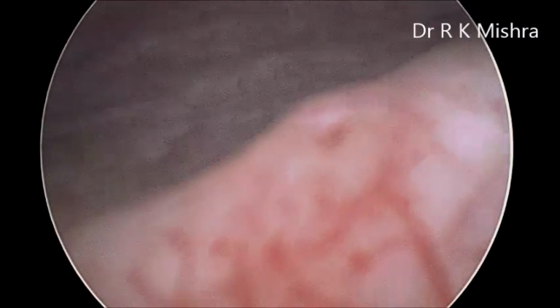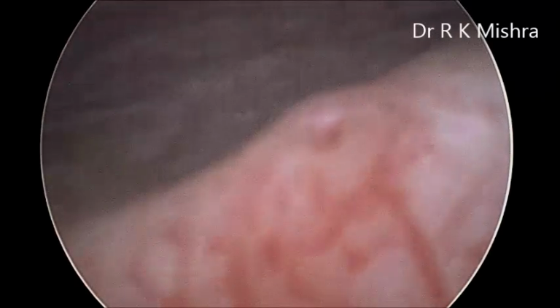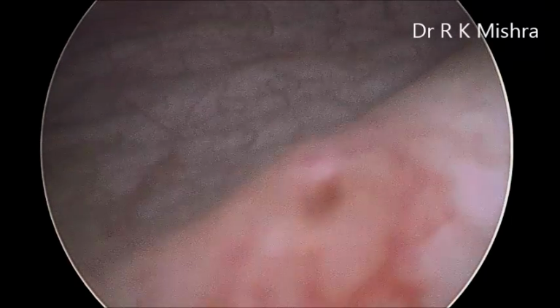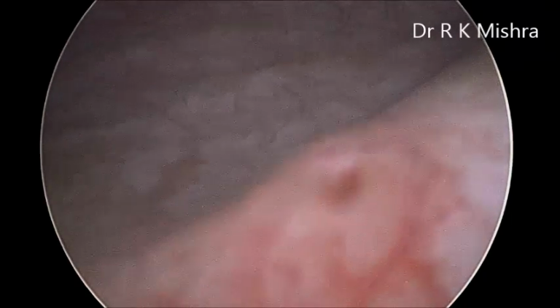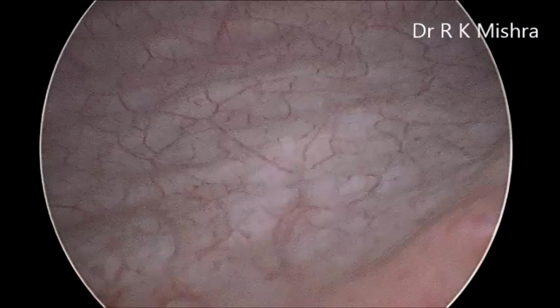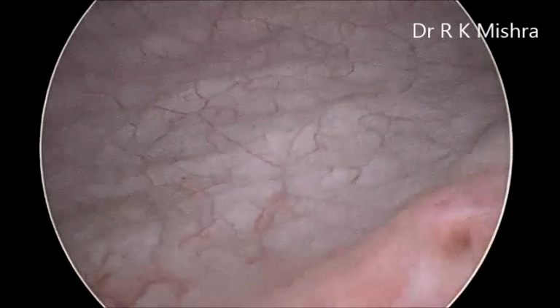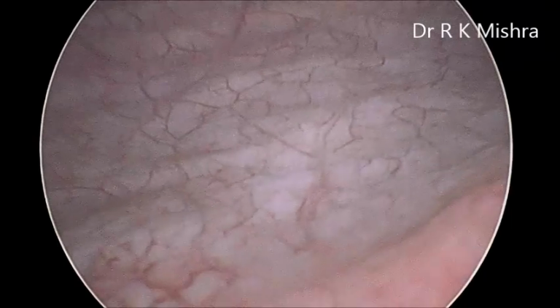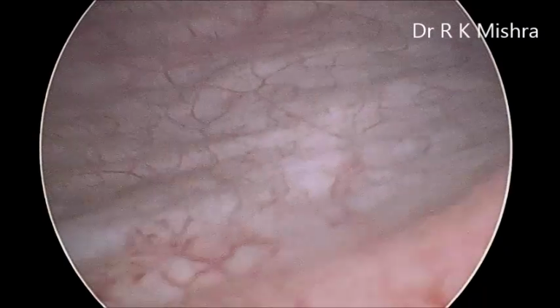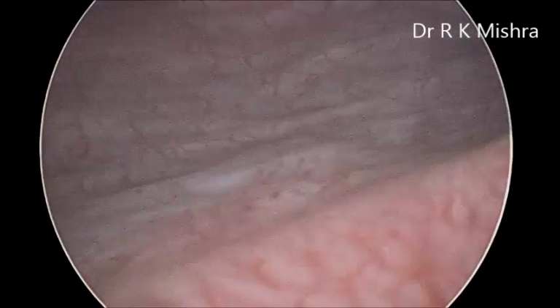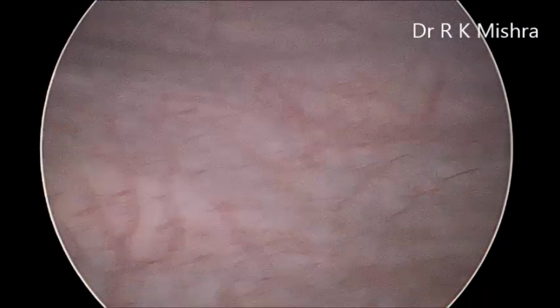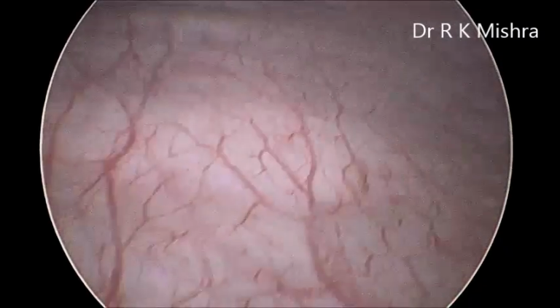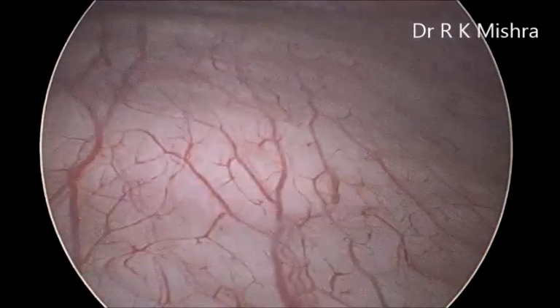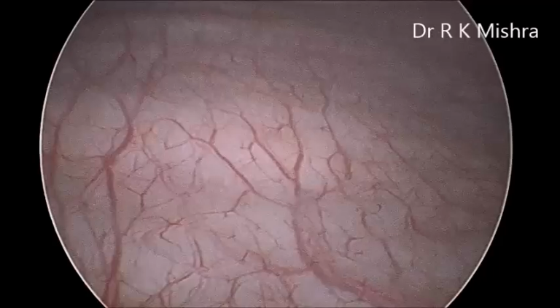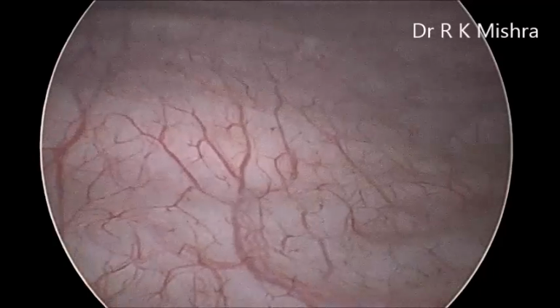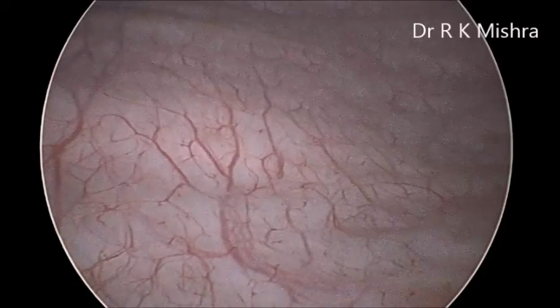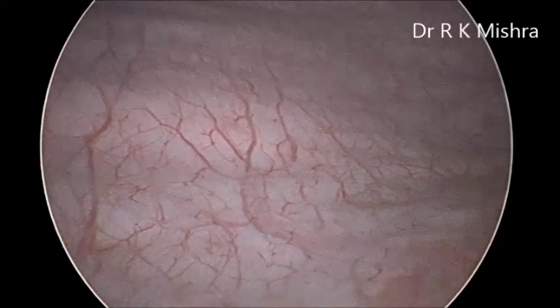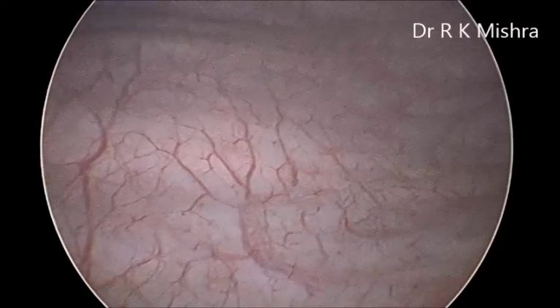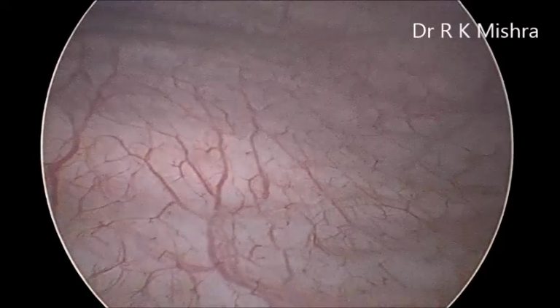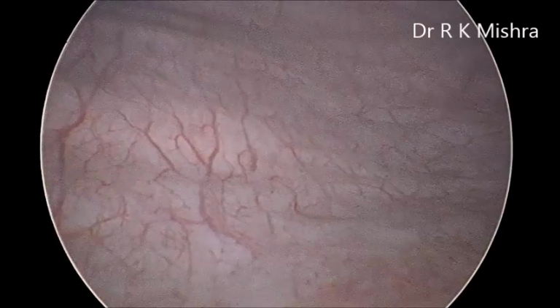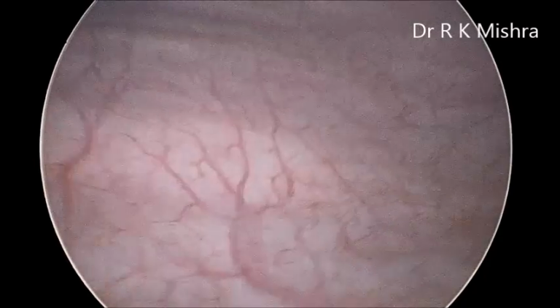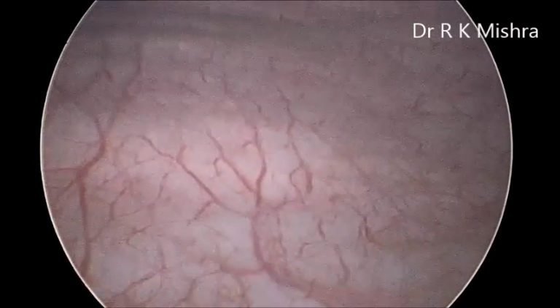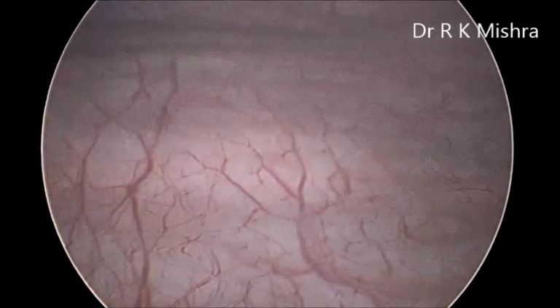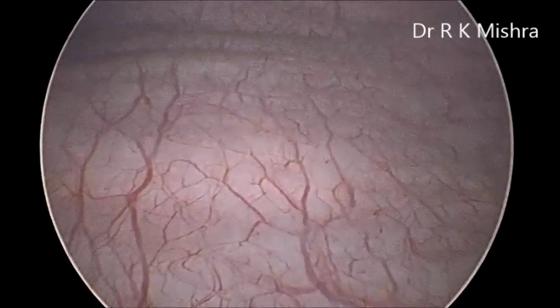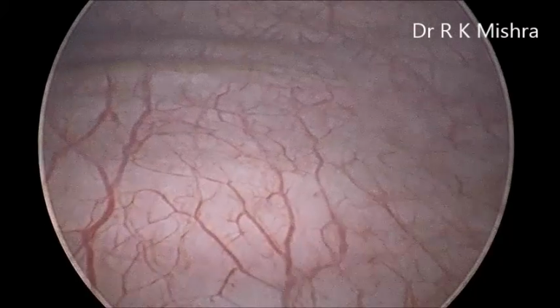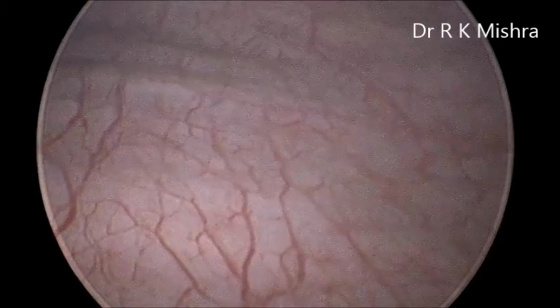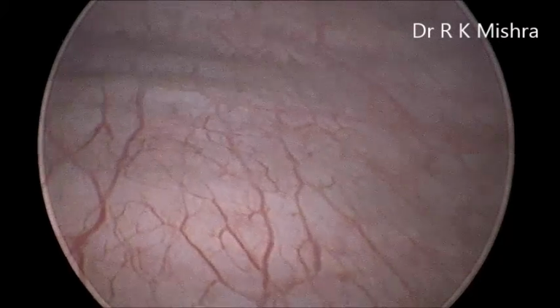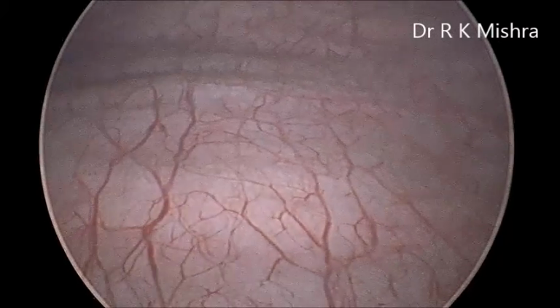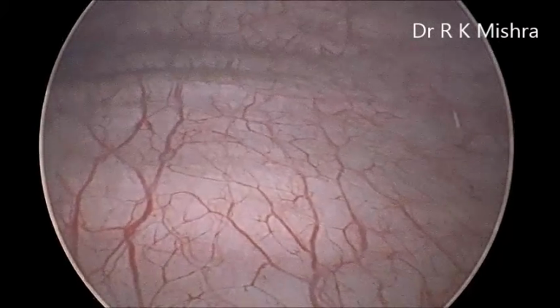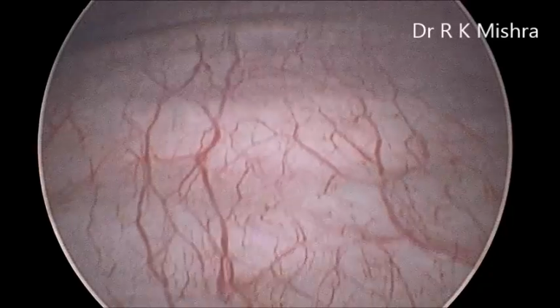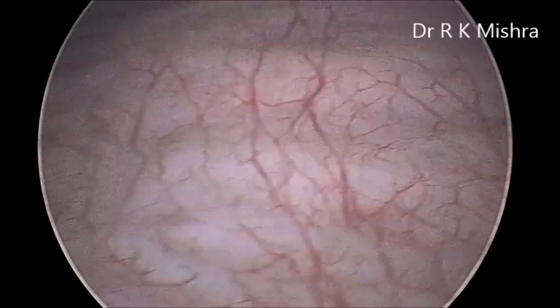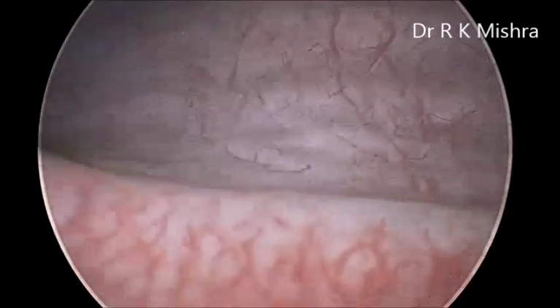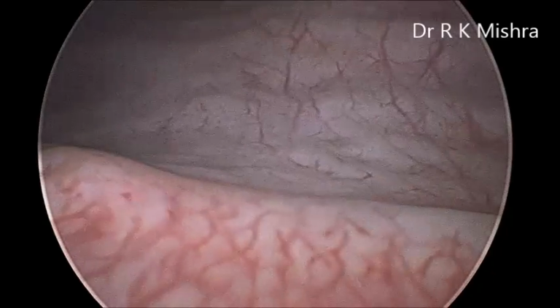Cystoscopy is important to diagnose many of the bladder pathologies, and it can also be used for putting a DJ stent, URS, or various other procedures.